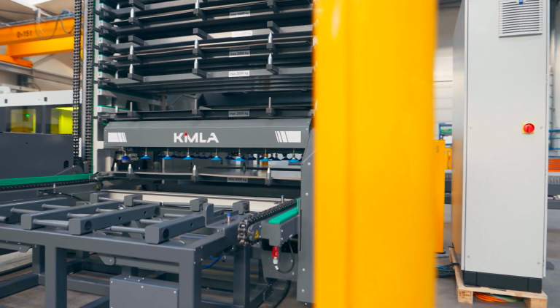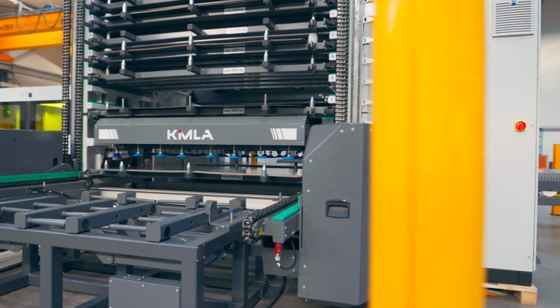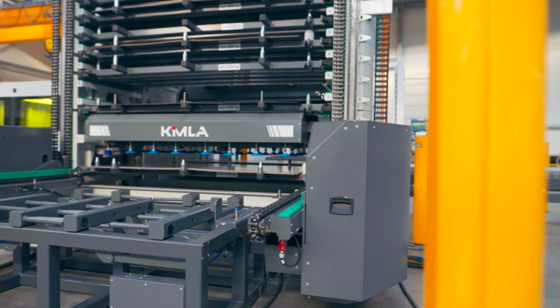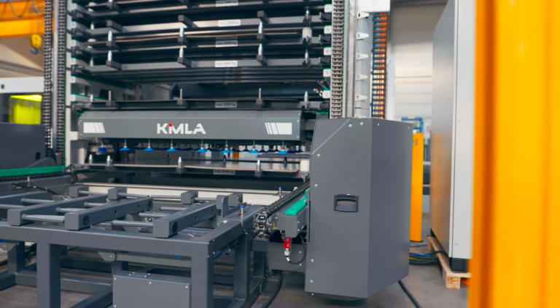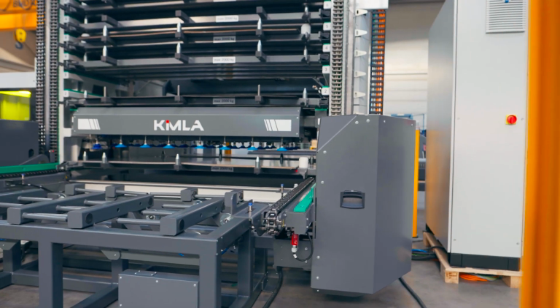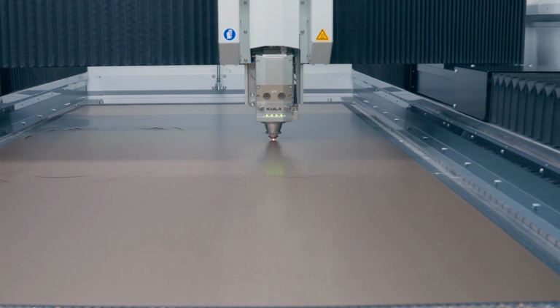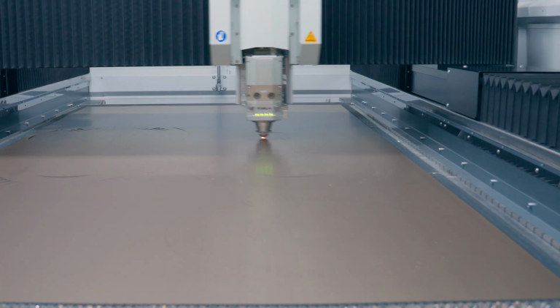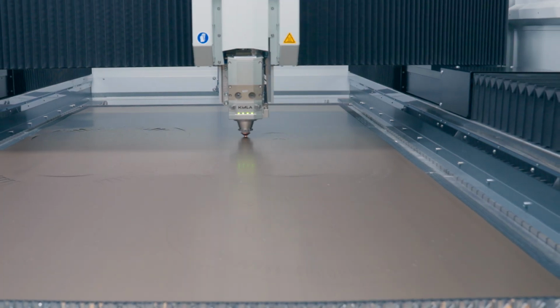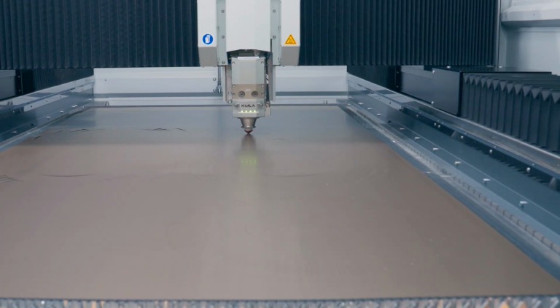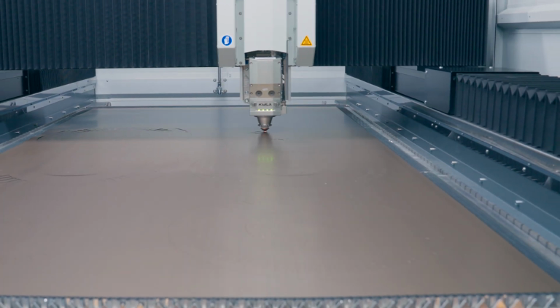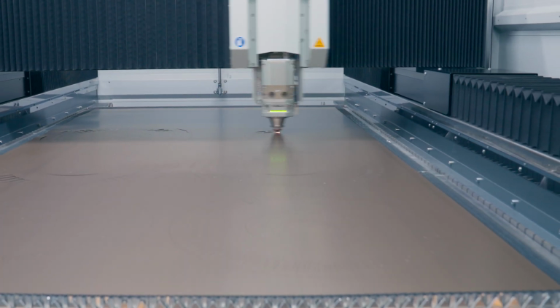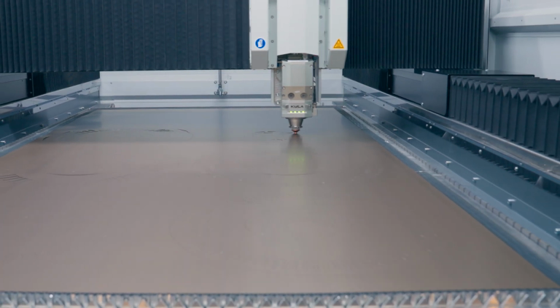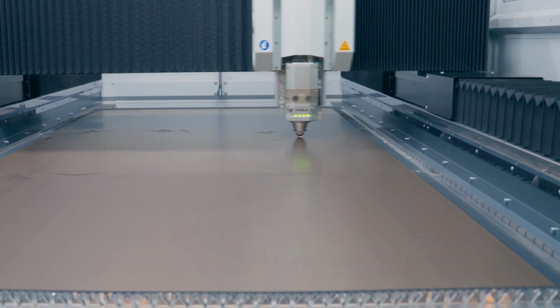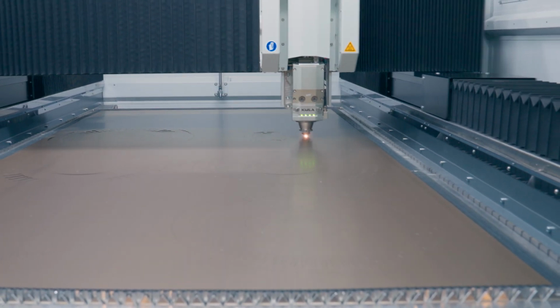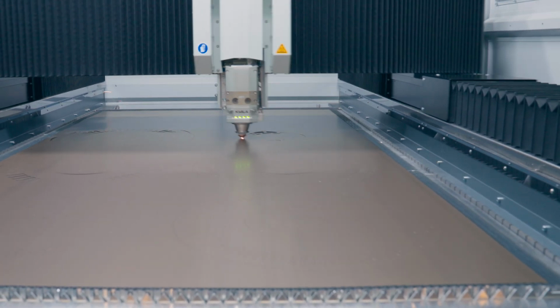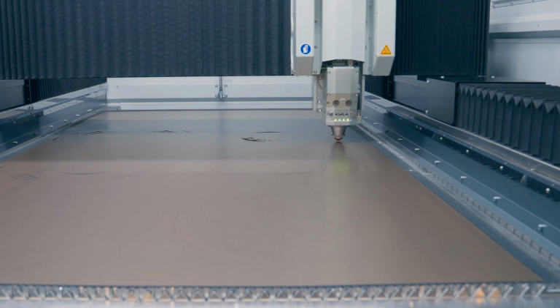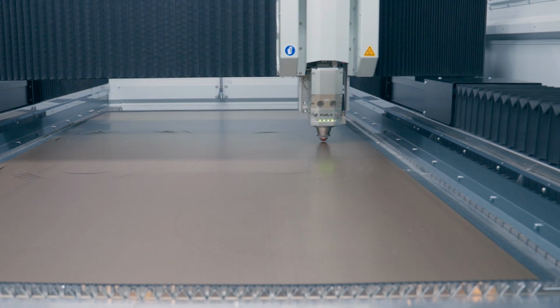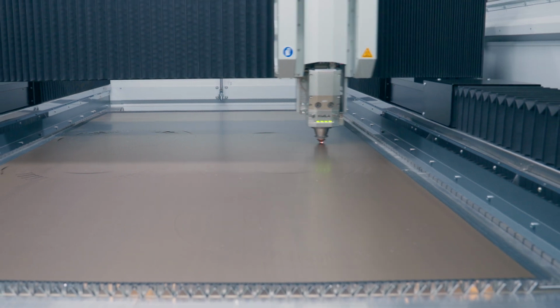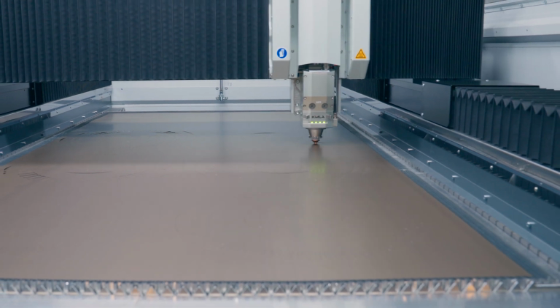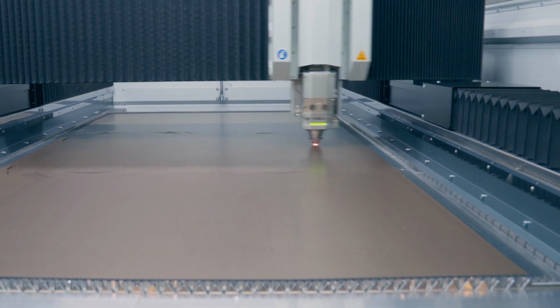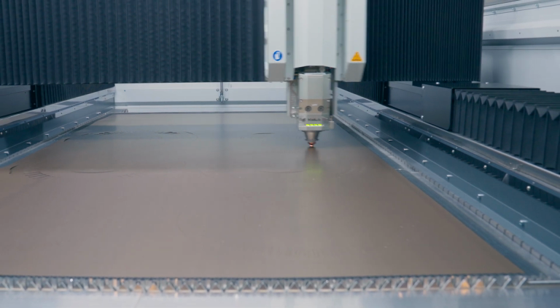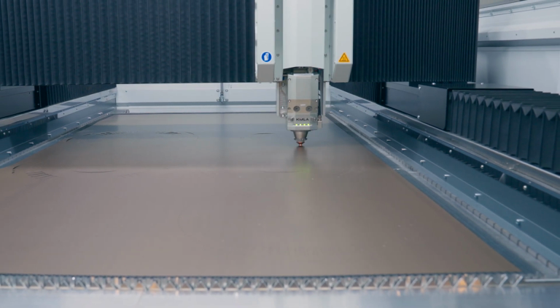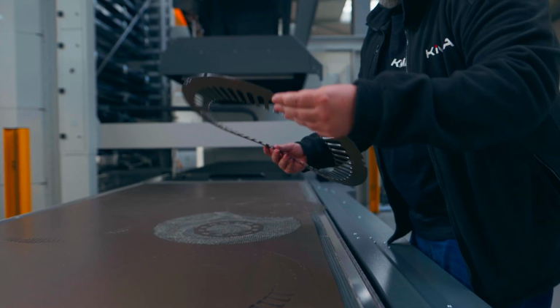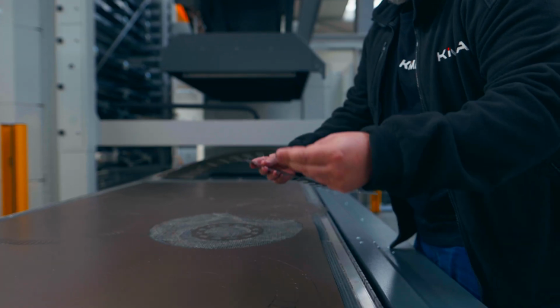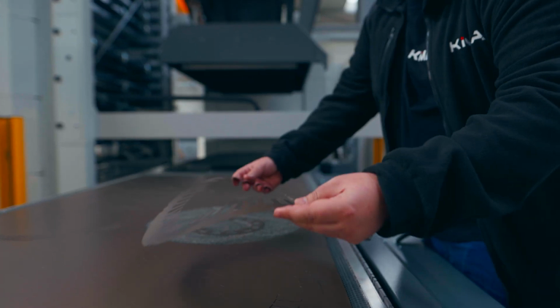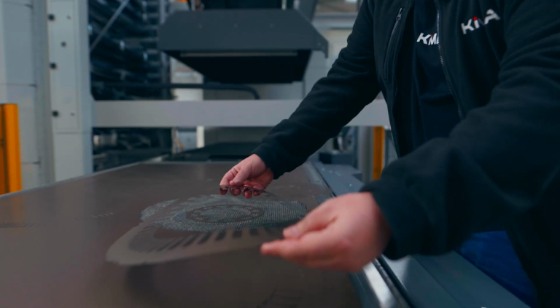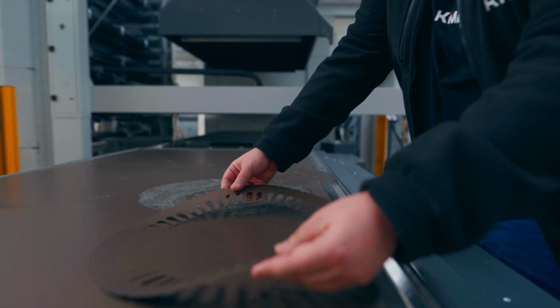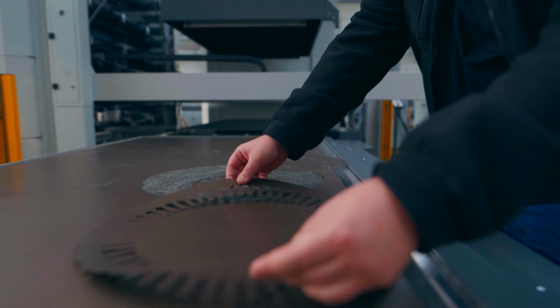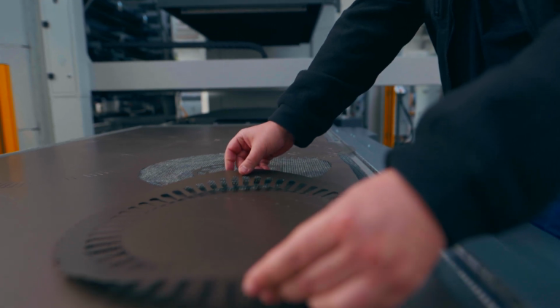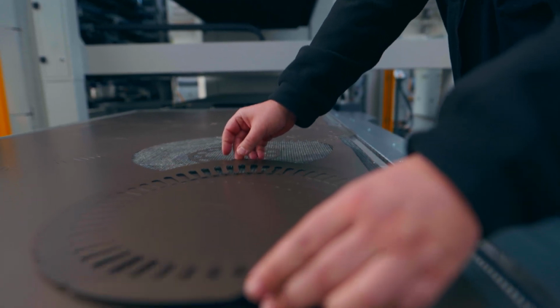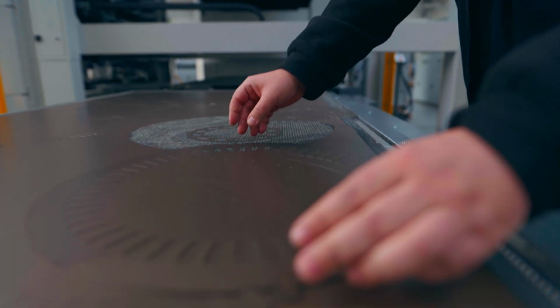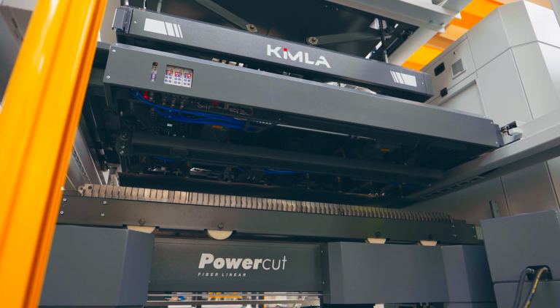The fiber laser technology makes the system up to 10 times more energy efficient than conventional laser cutting machines. The precise design of the laser and optical systems ensures minimal heat input, enabling material-friendly and highly precise processing.